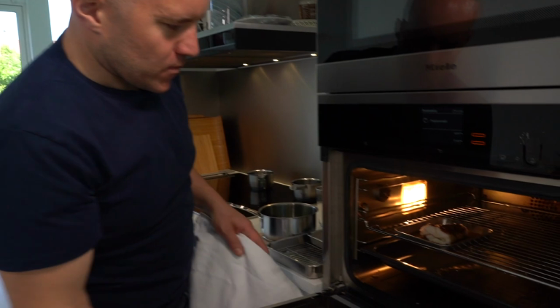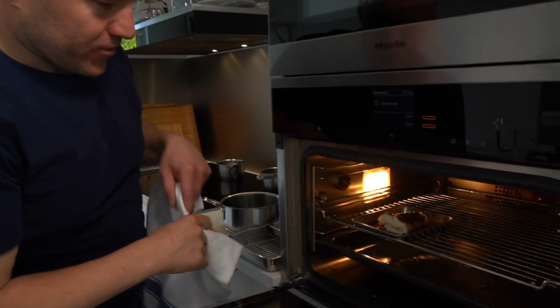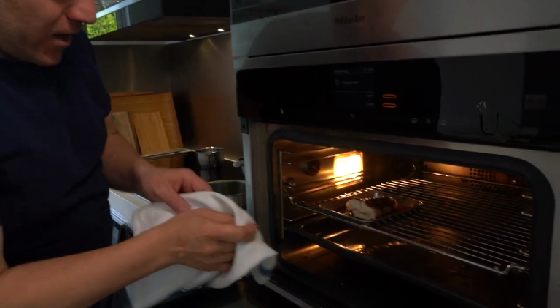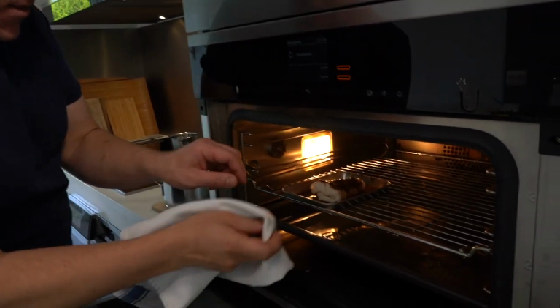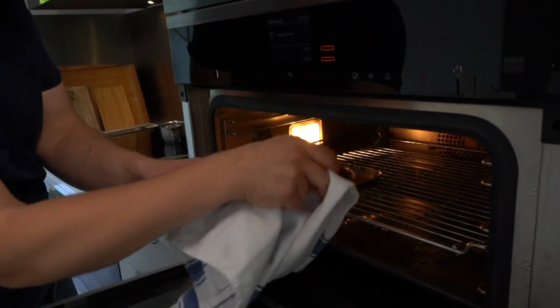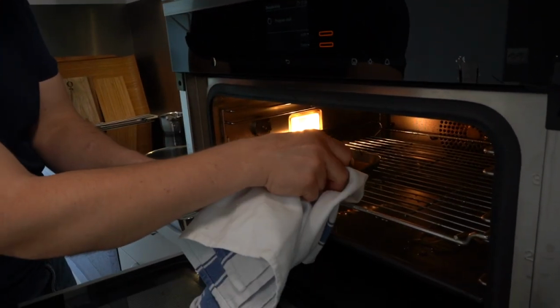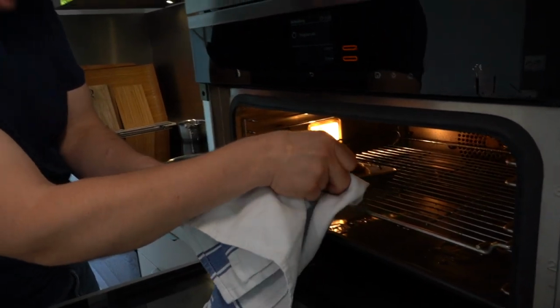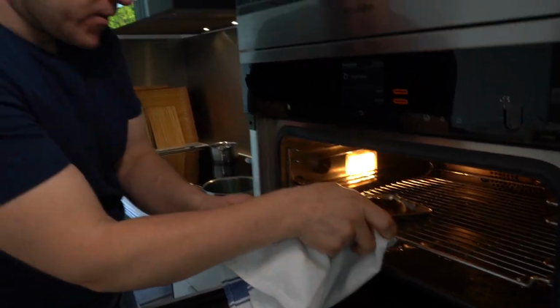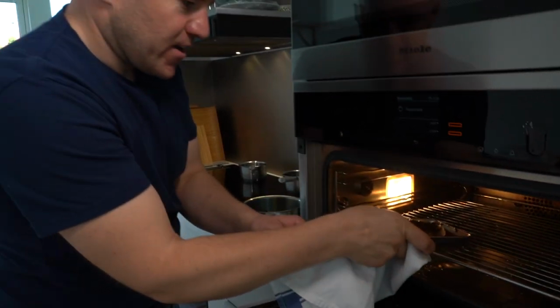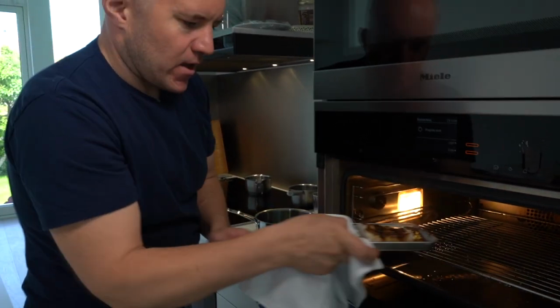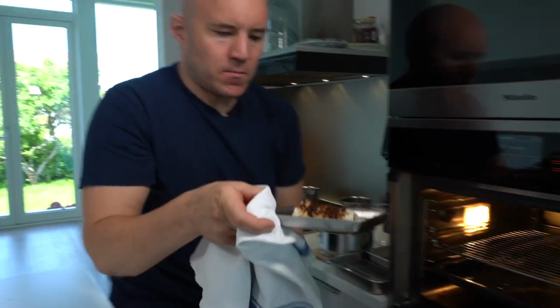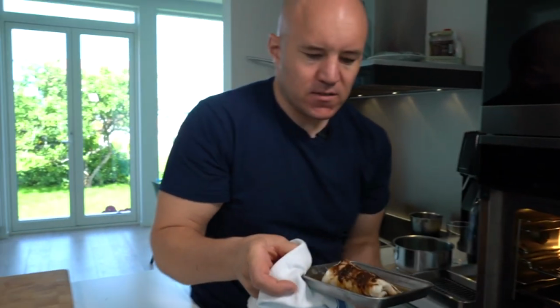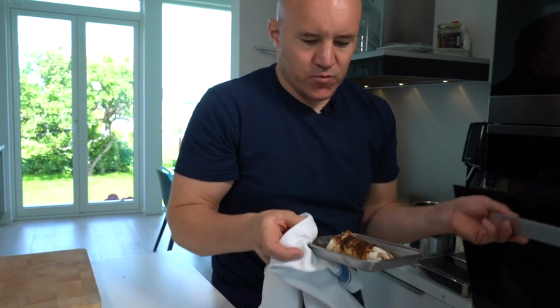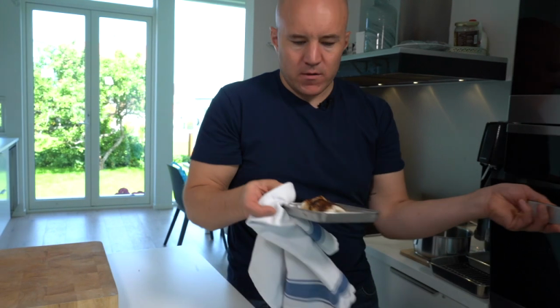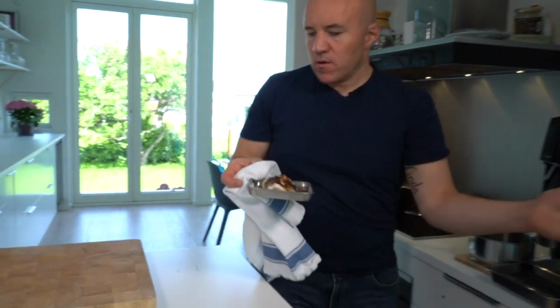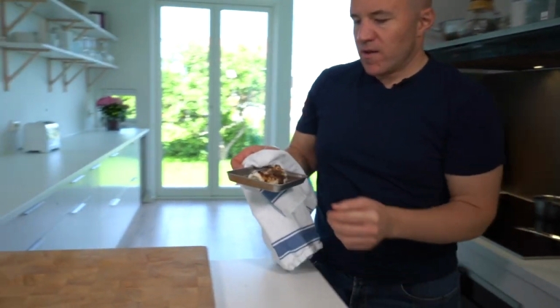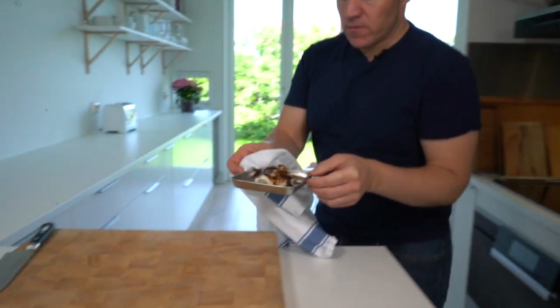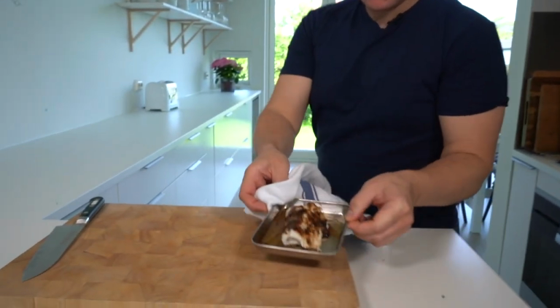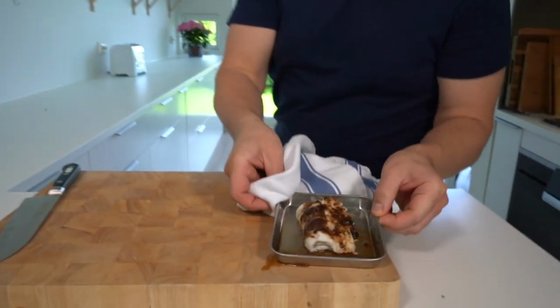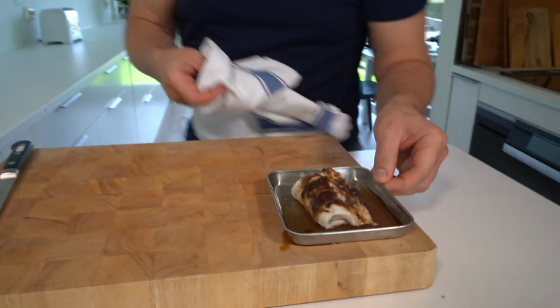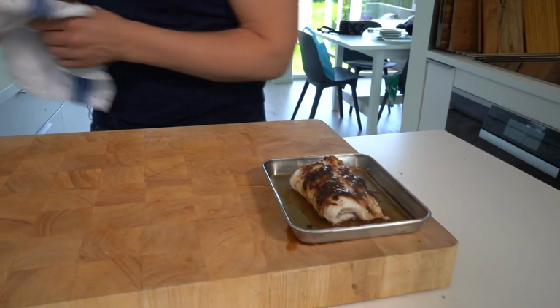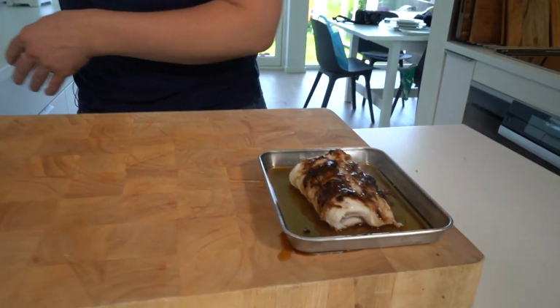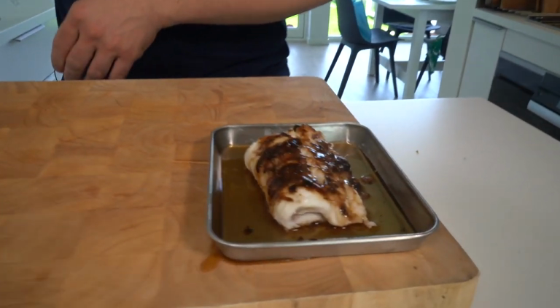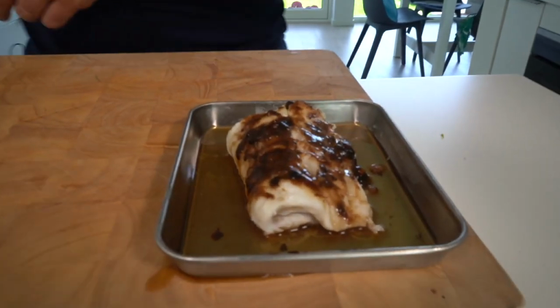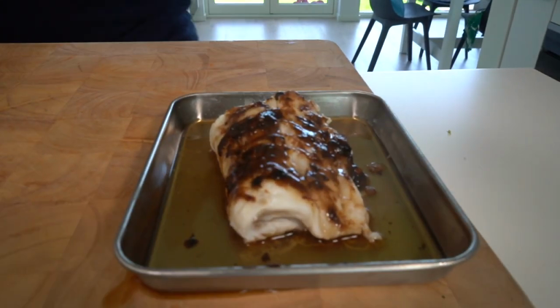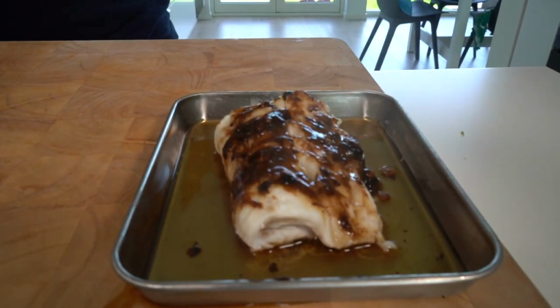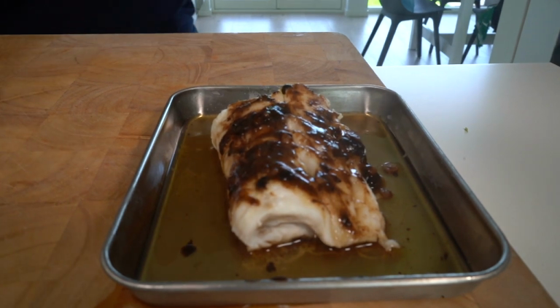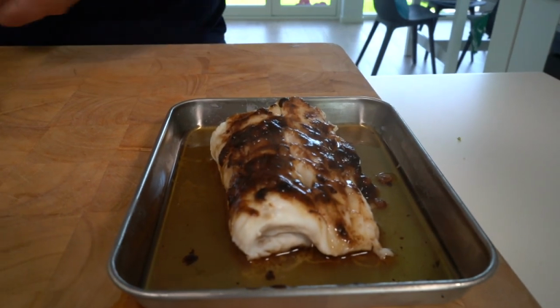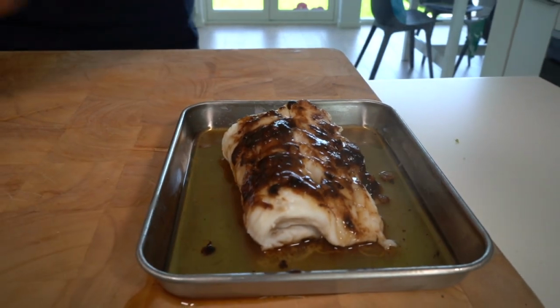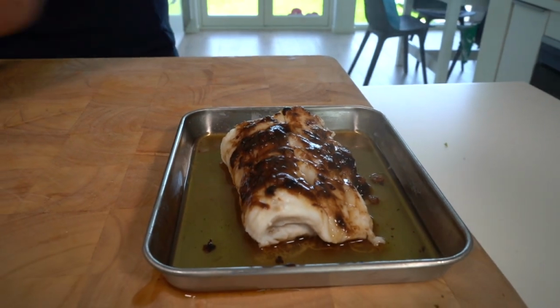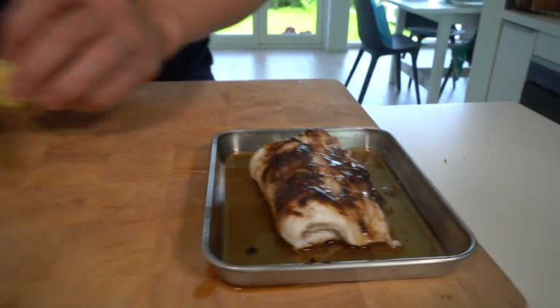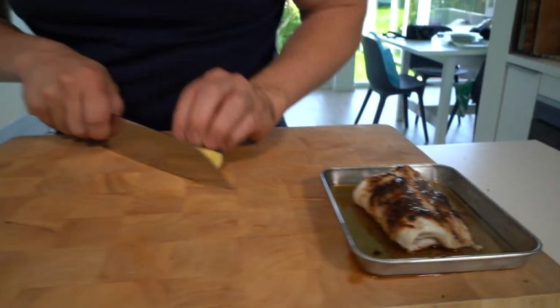After around eight to ten minutes, depending on the size, it's ready. We take the fish out and pop it down. We're then going to add some ginger.